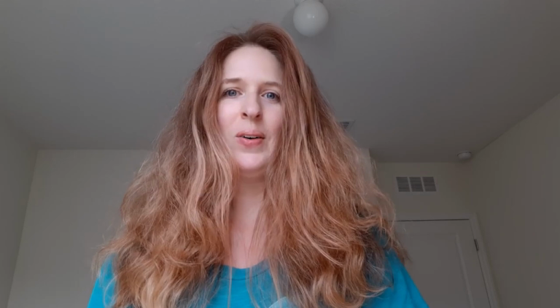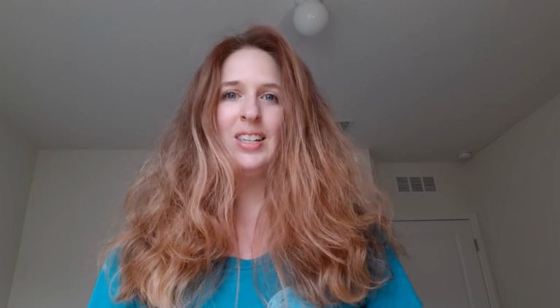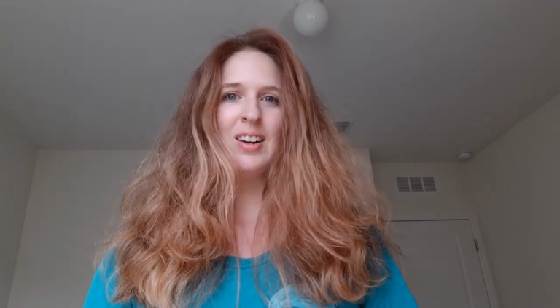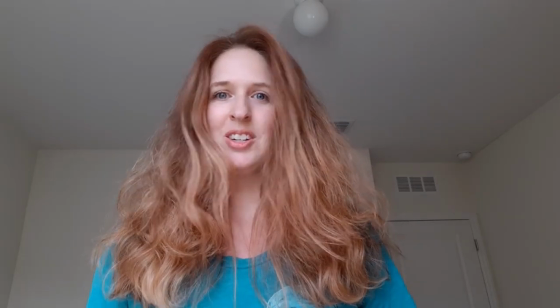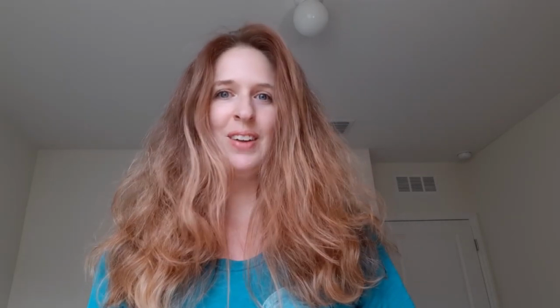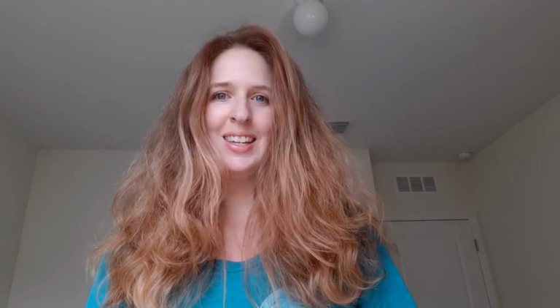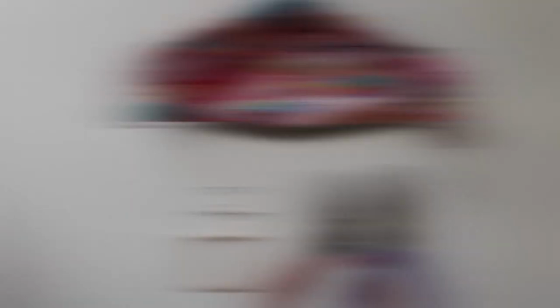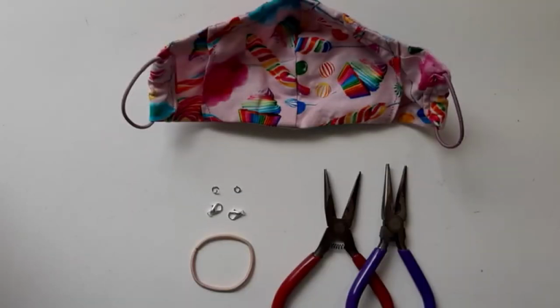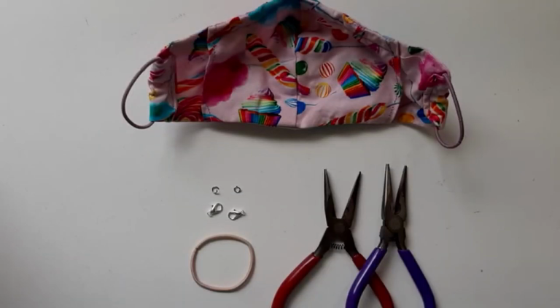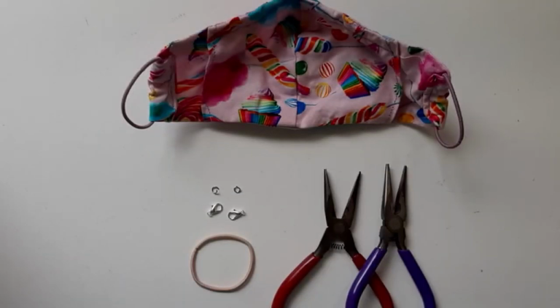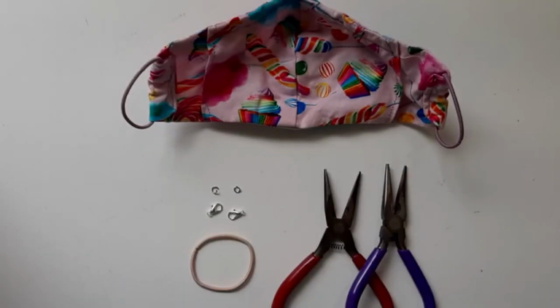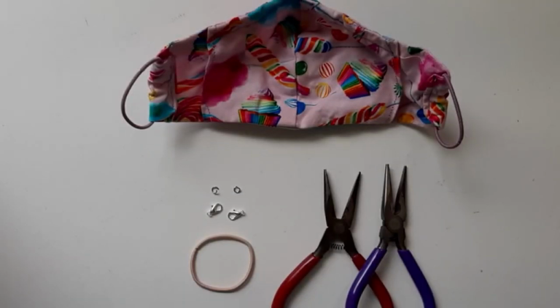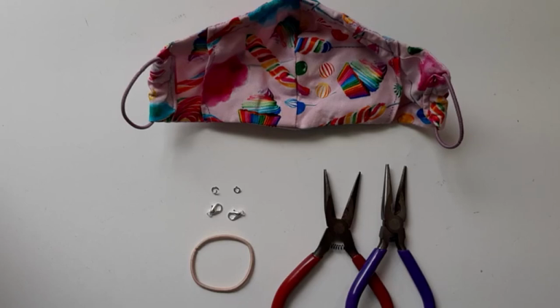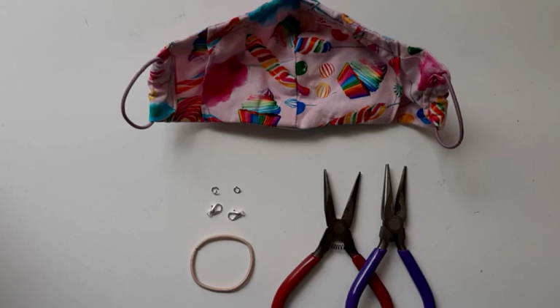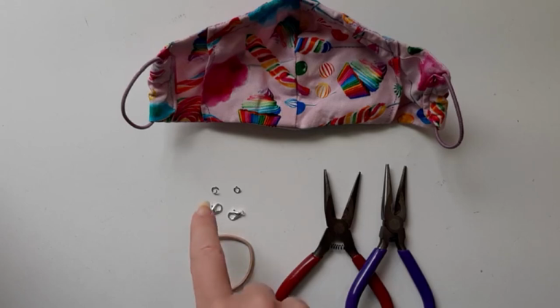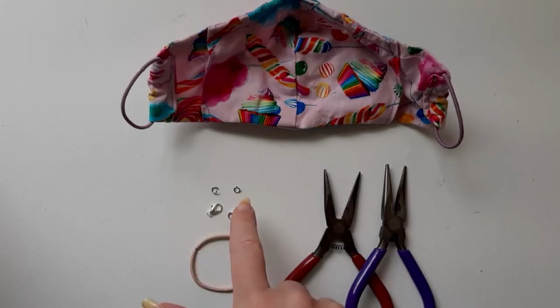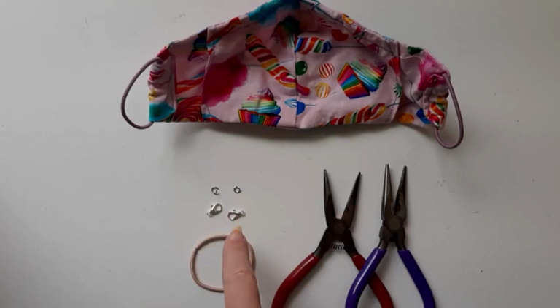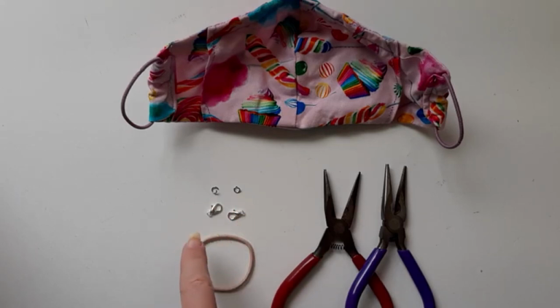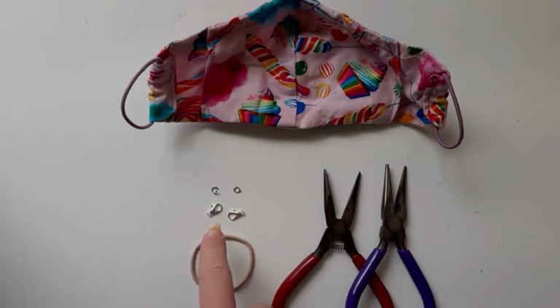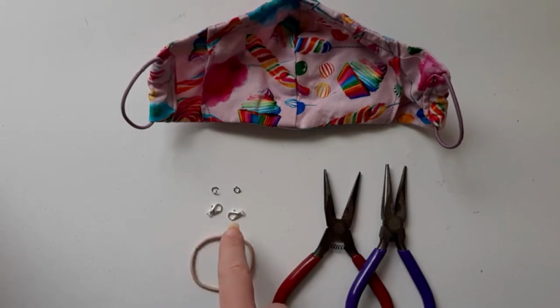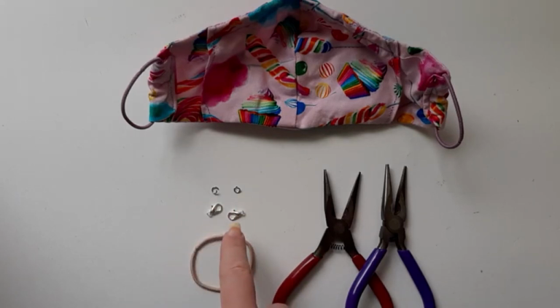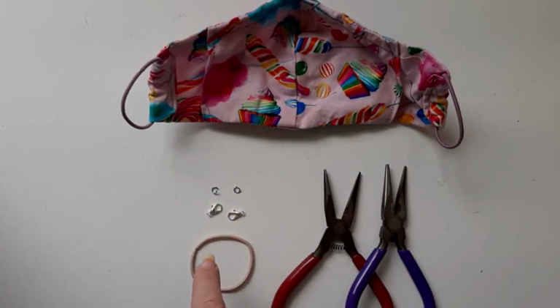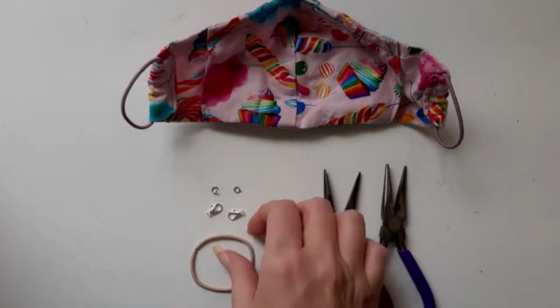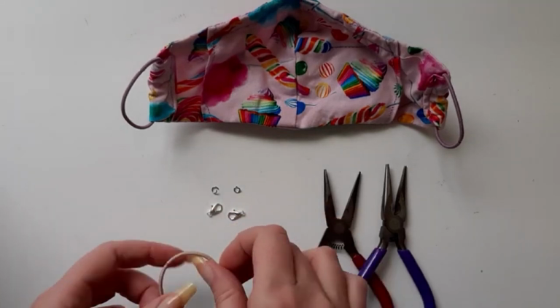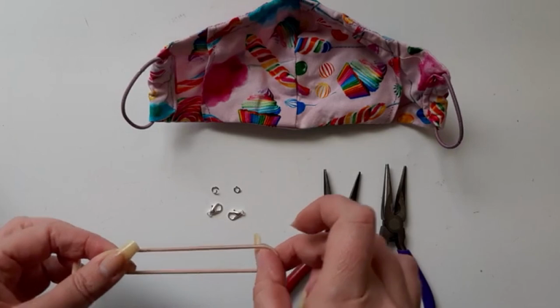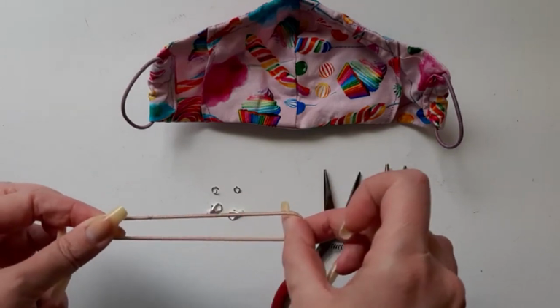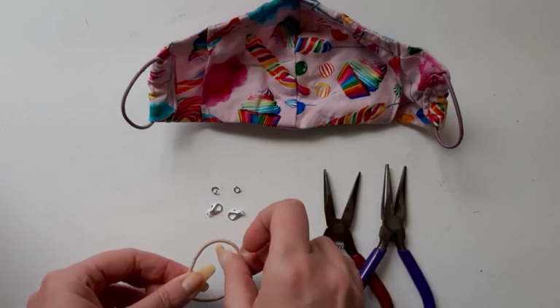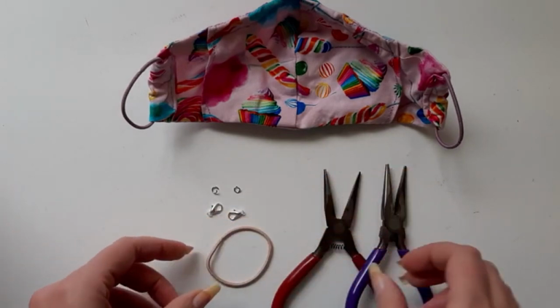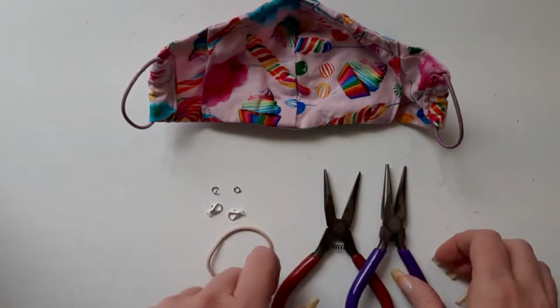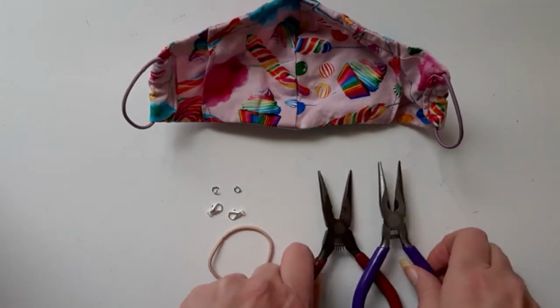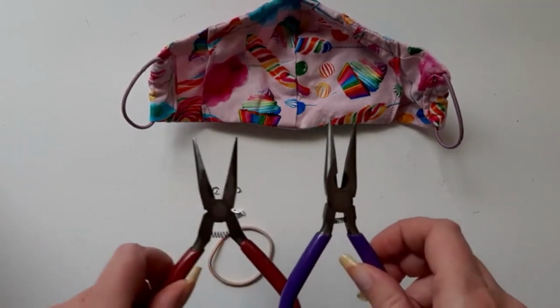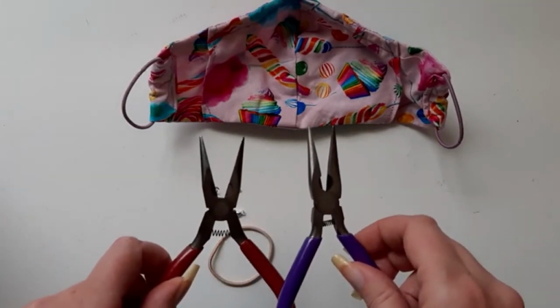So let's get started — I'll show you how to make these. I've gathered all the supplies we need: two jump rings, two lobster clasps, a stretchy hair tie, and two jewelry pliers.